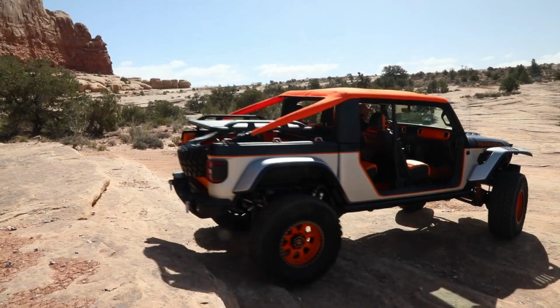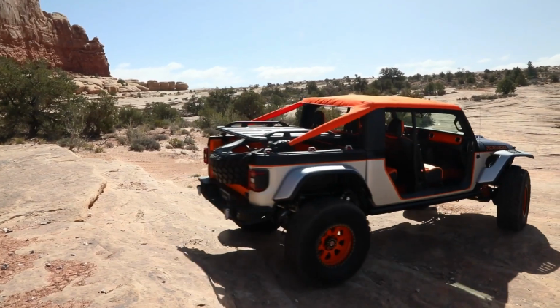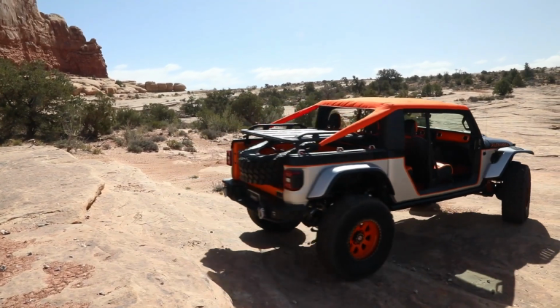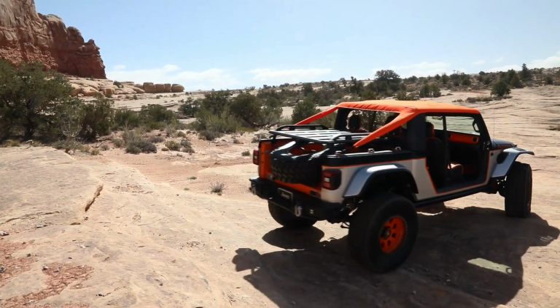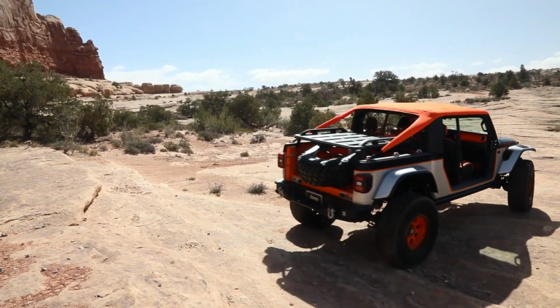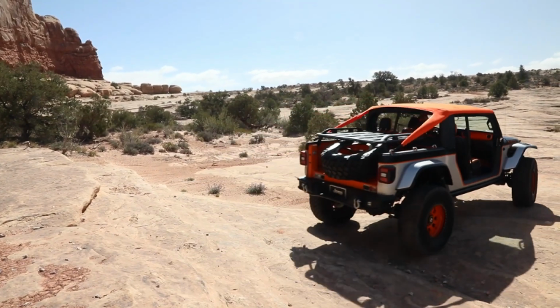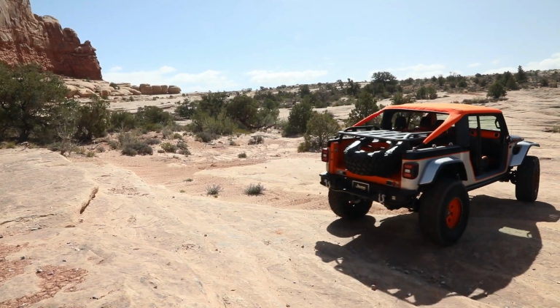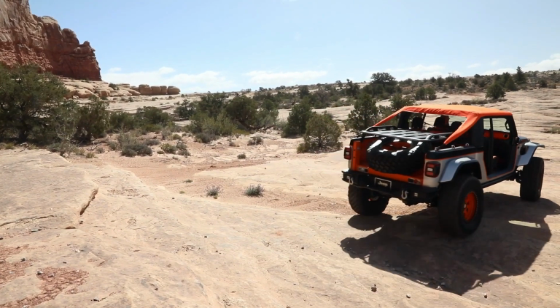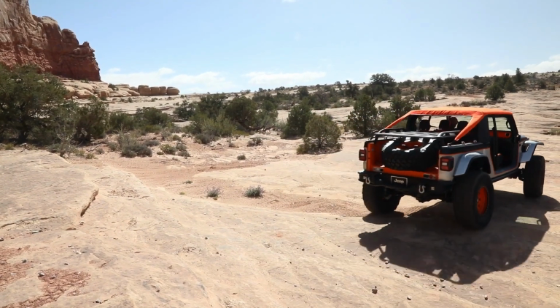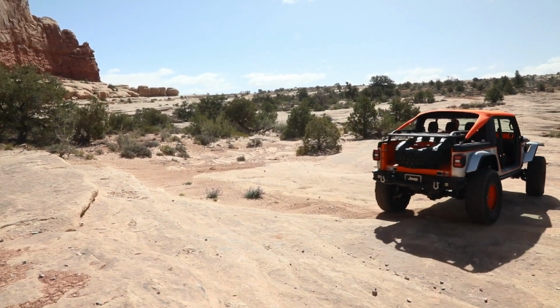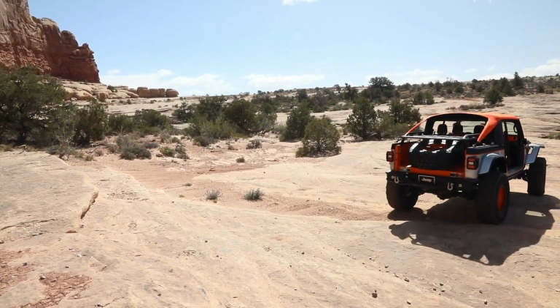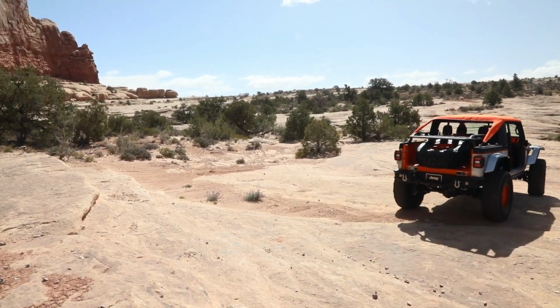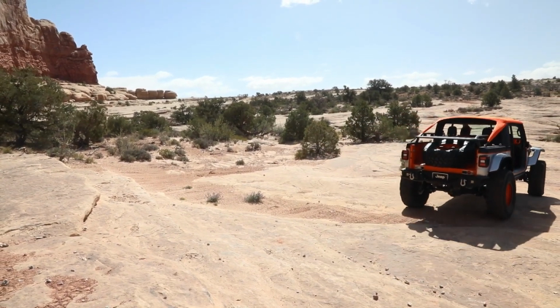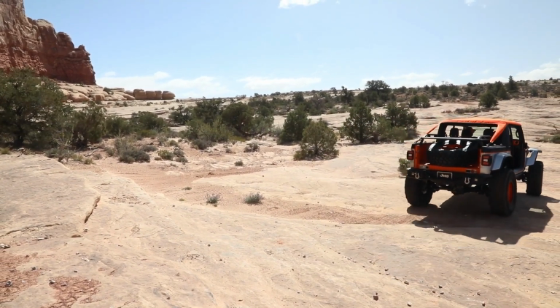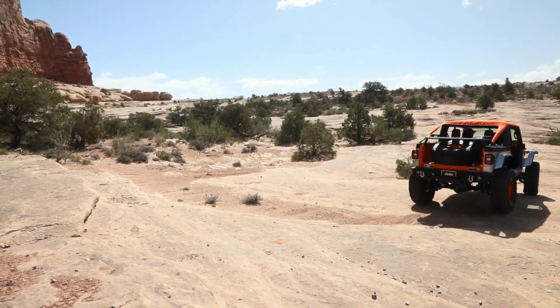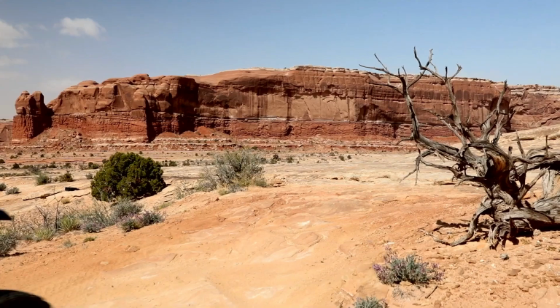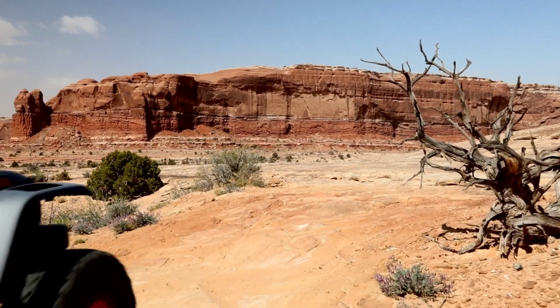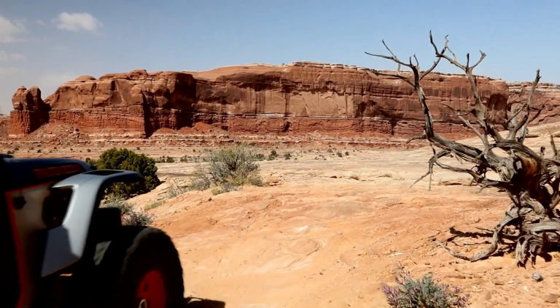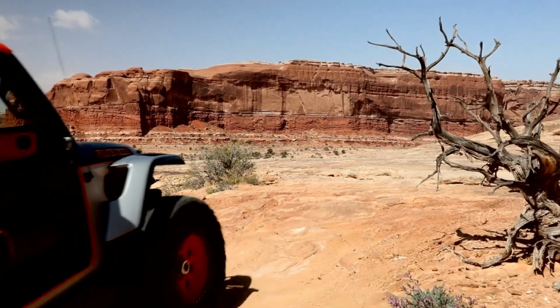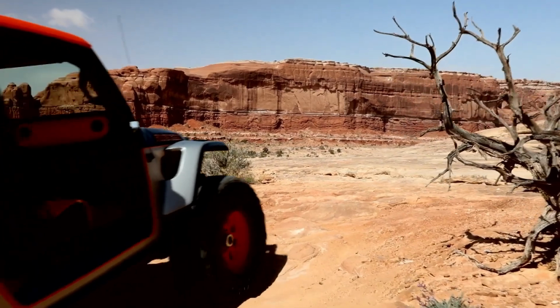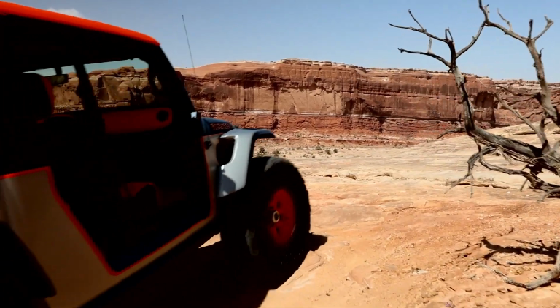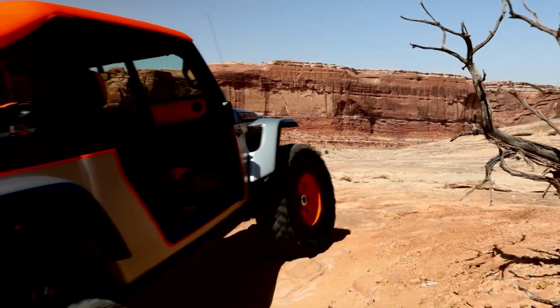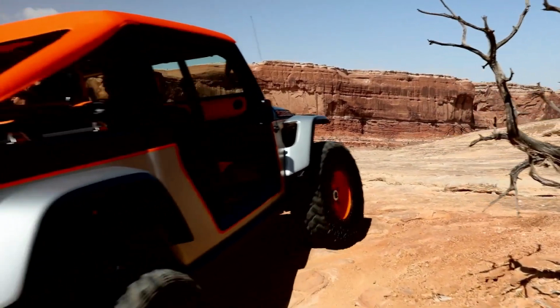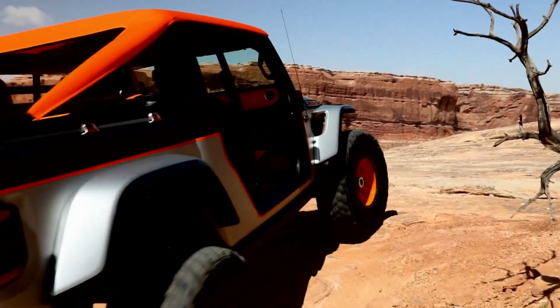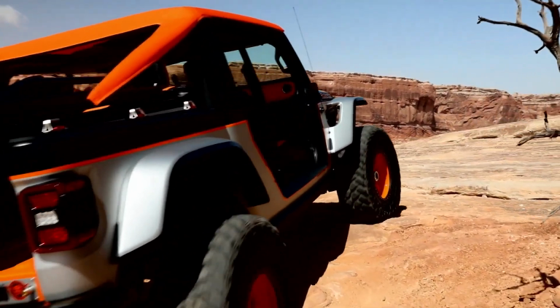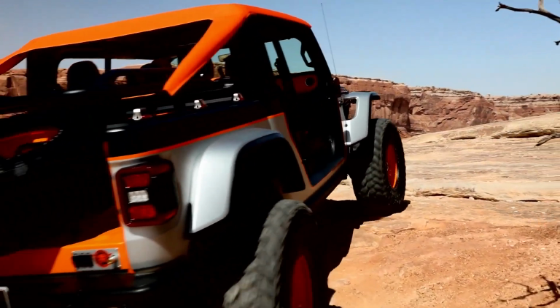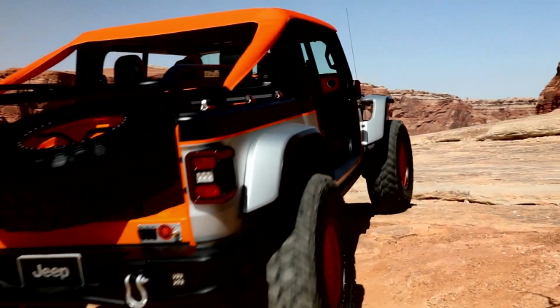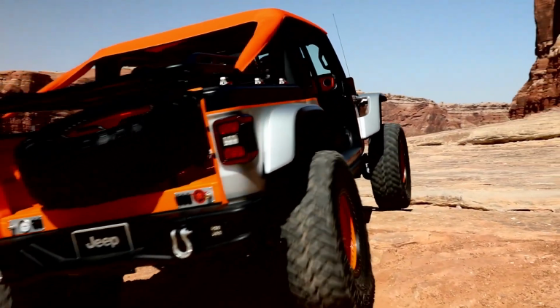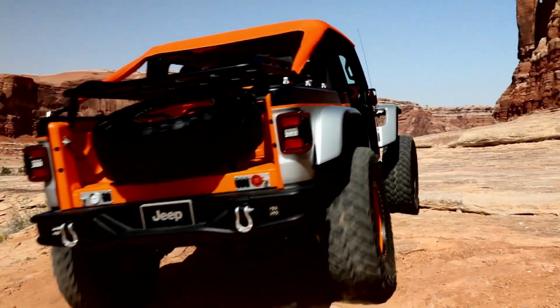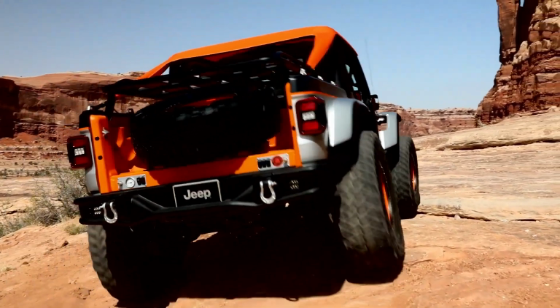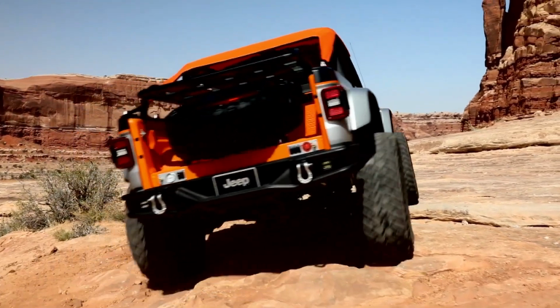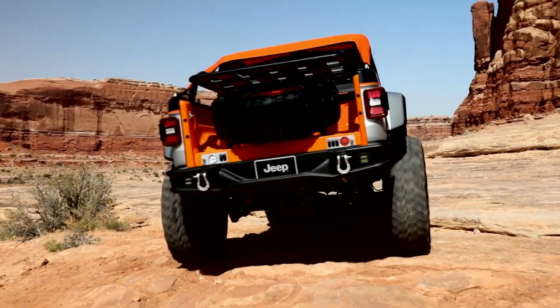The Jeep Bob Concept is open air, lacking traditional doors and roof, giving drivers and passengers a full connection to the outdoors while driving. With reinforced axles and advanced off-road tech,